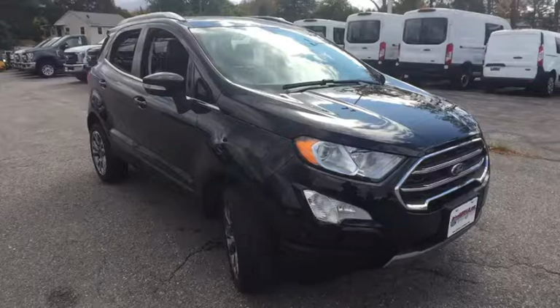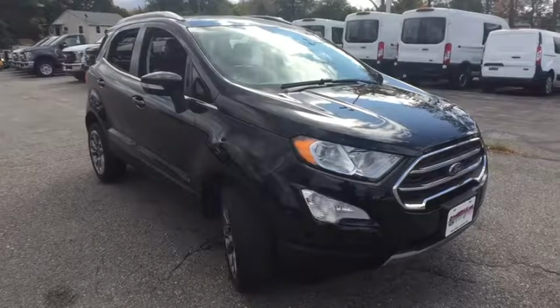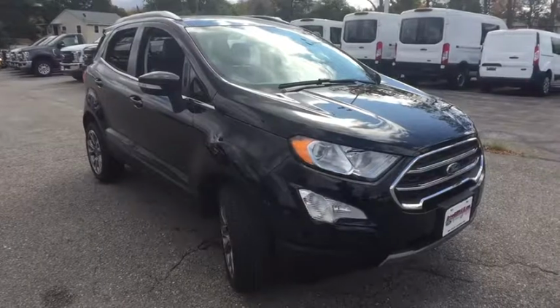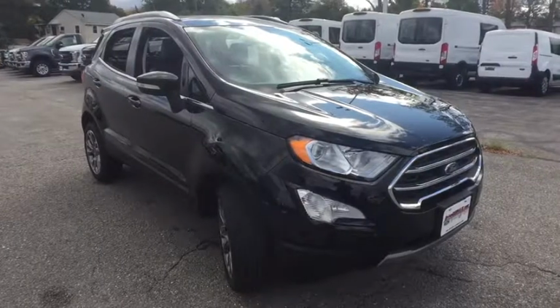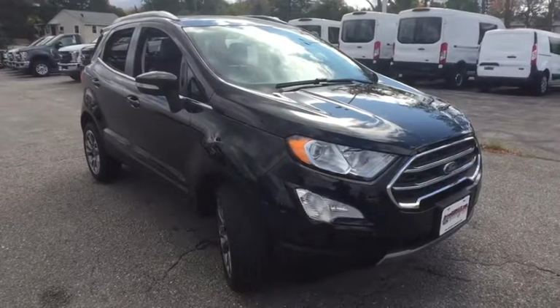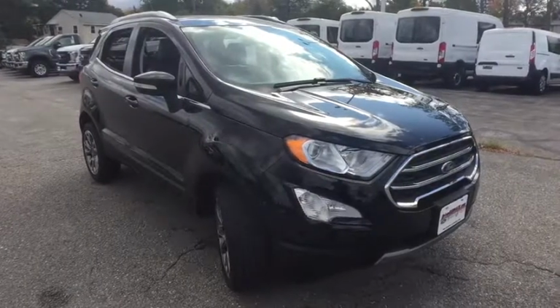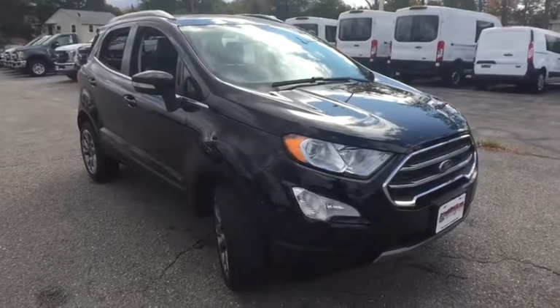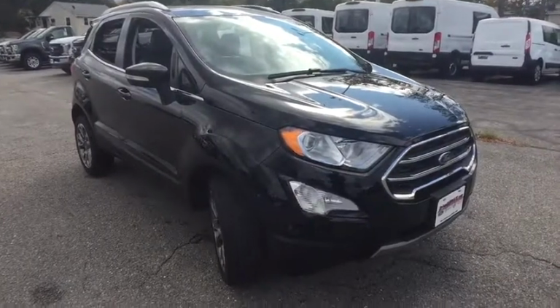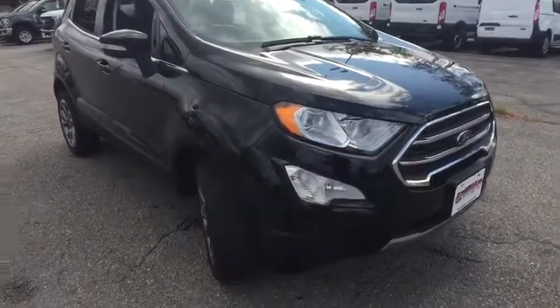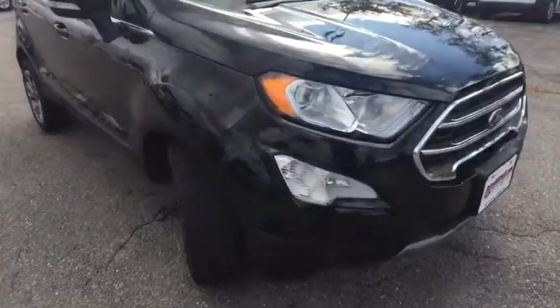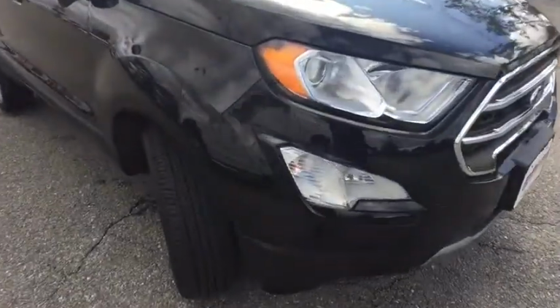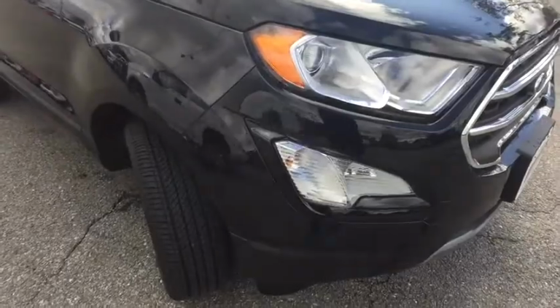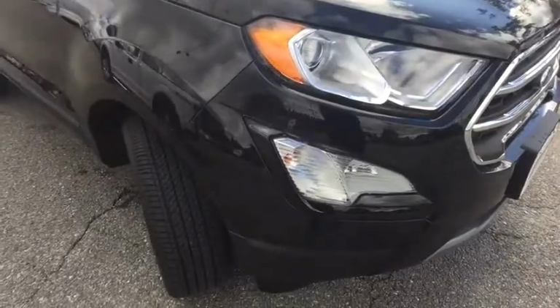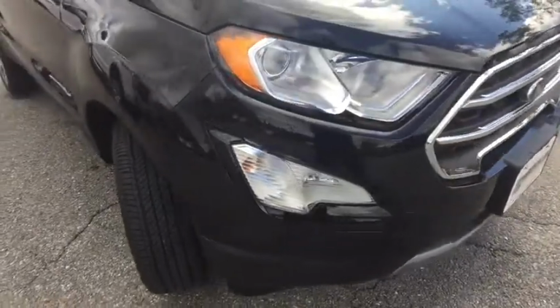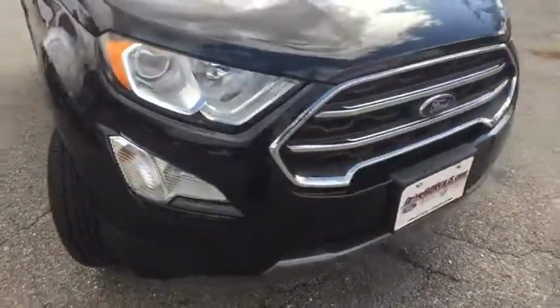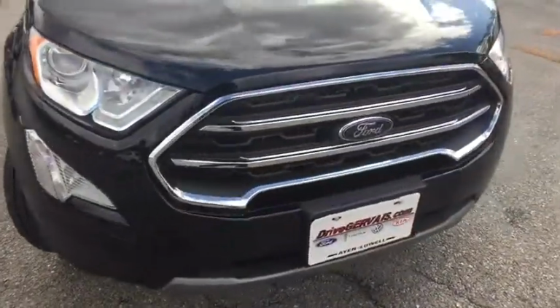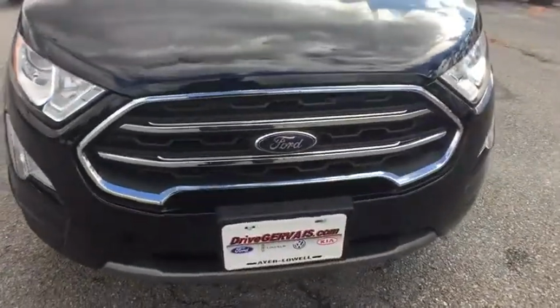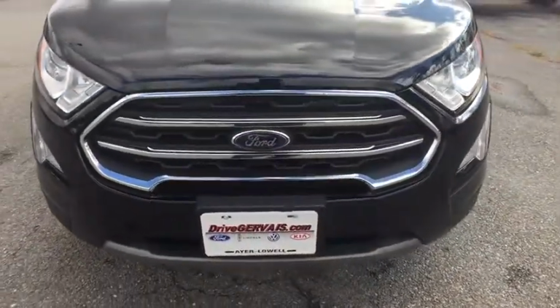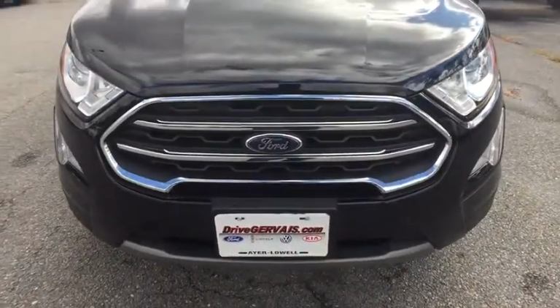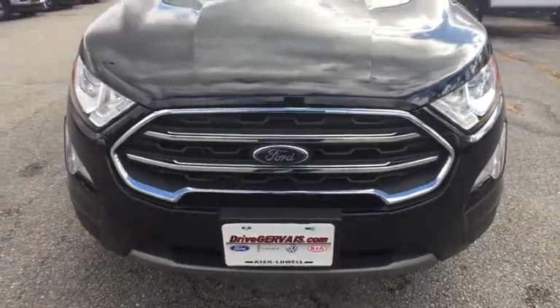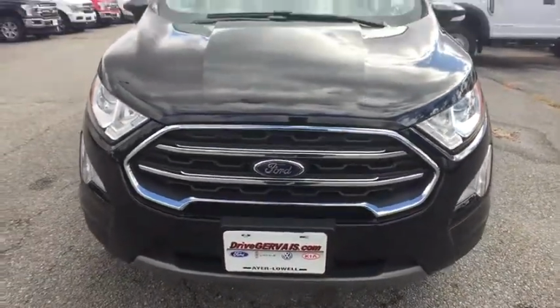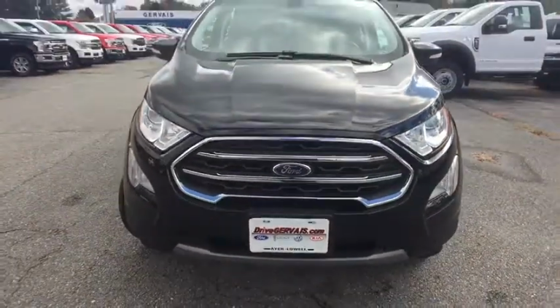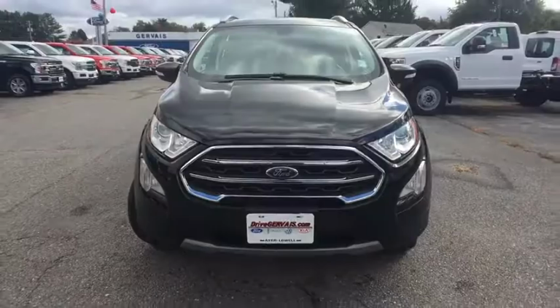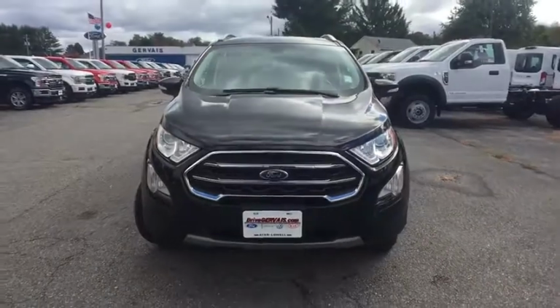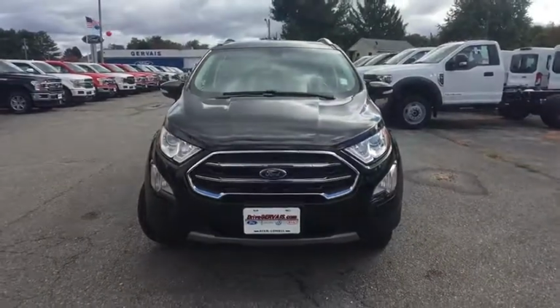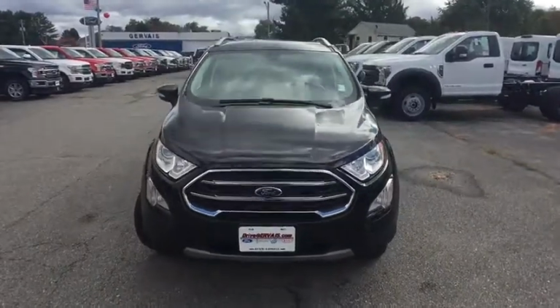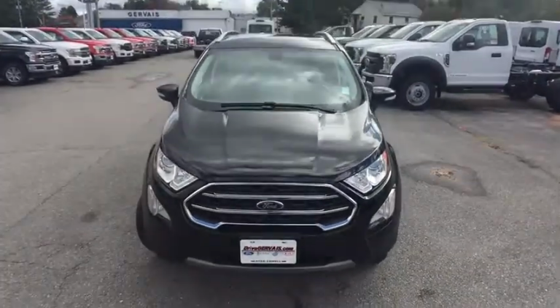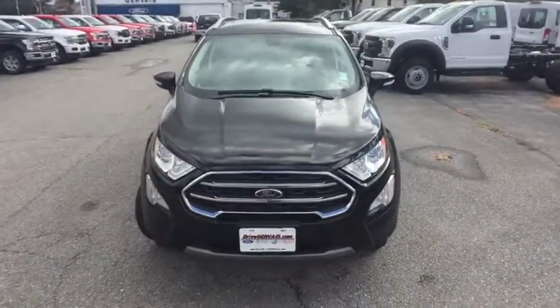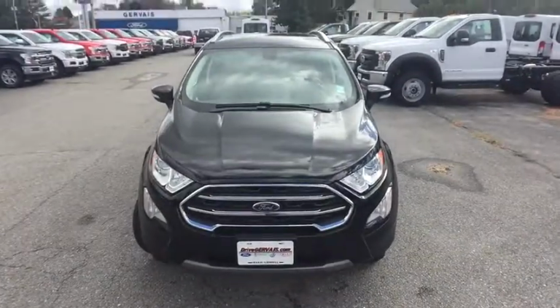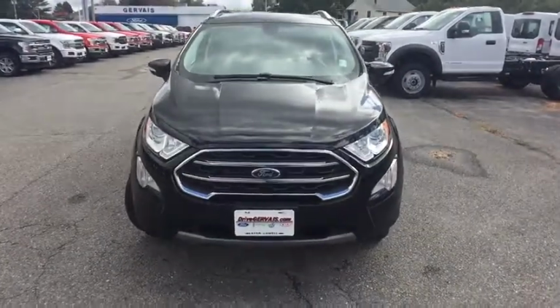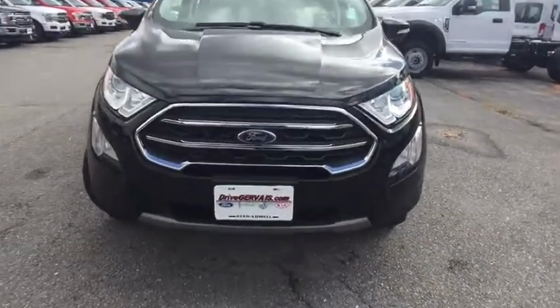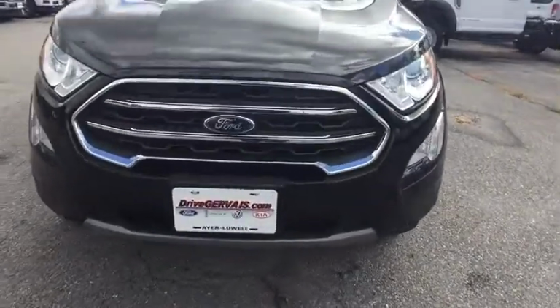Take a ride in the 2019 Ford EcoSport. The Ford EcoSport has an upgraded interior that provides you all the features you could ever want. It also offers you the functionality of an SUV, but in a size where you feel in control.